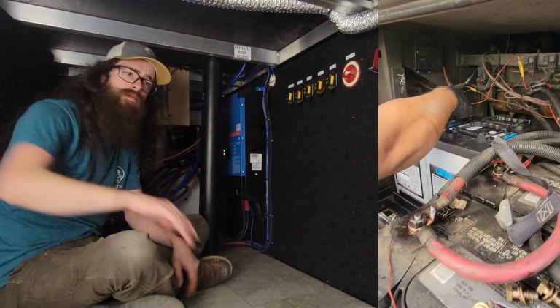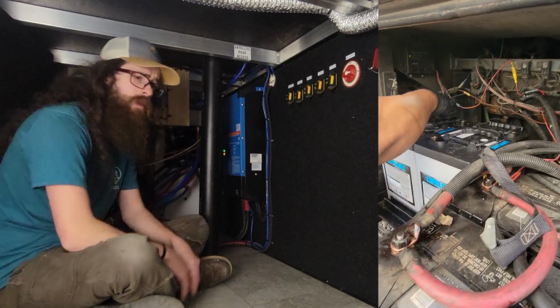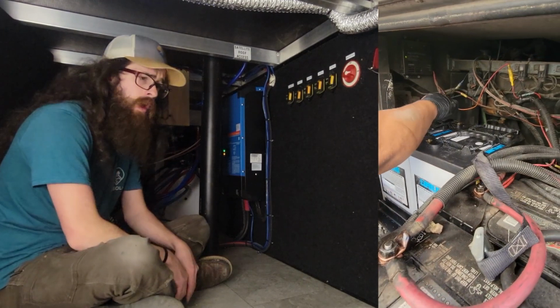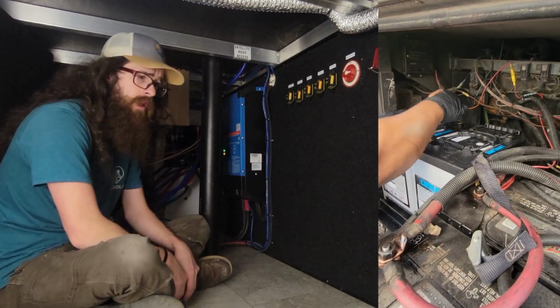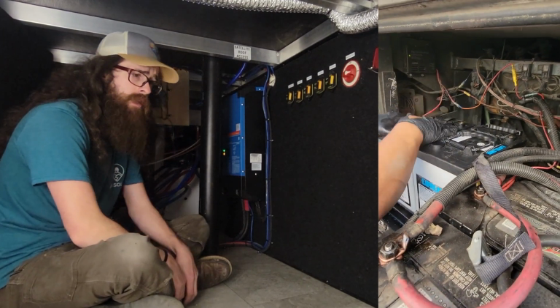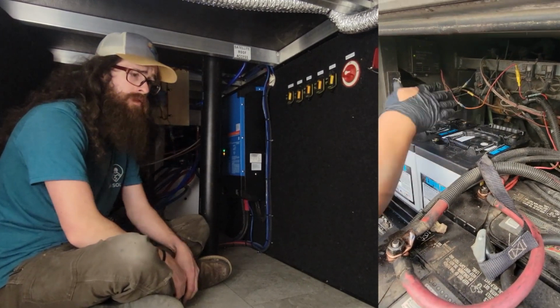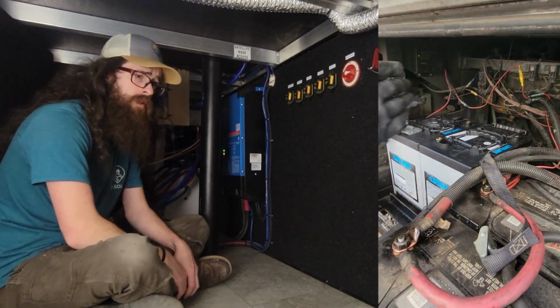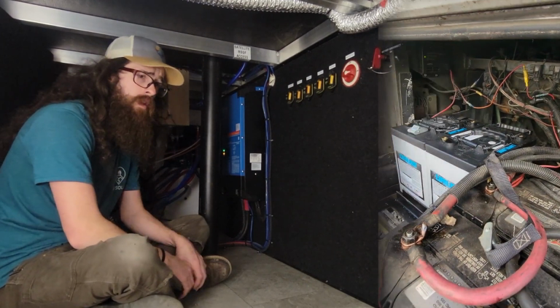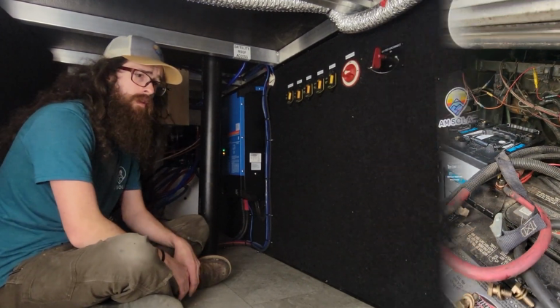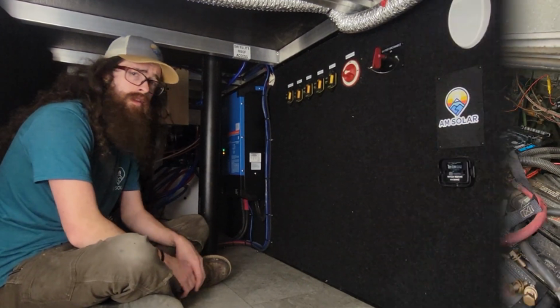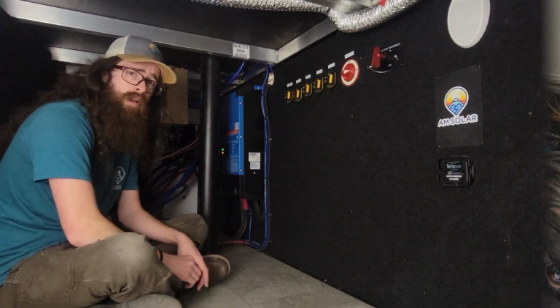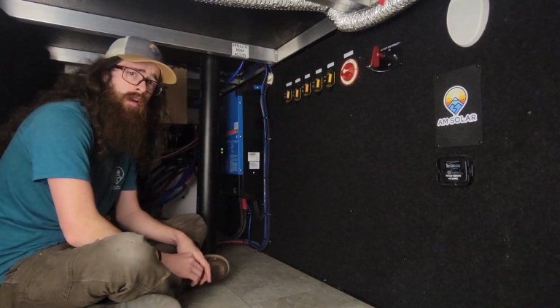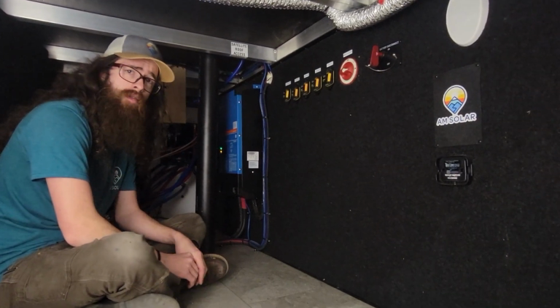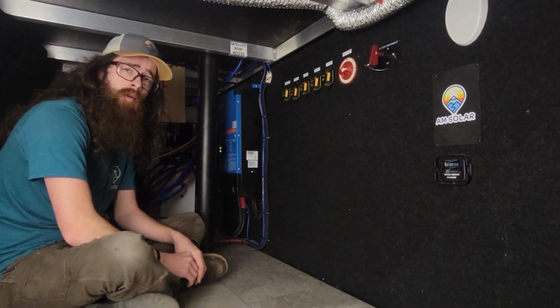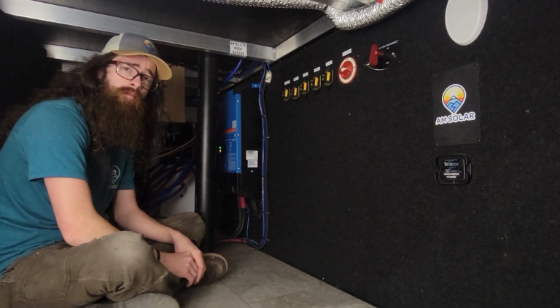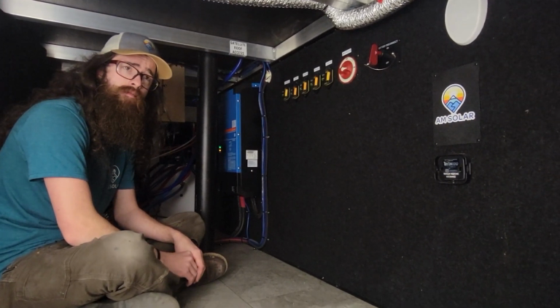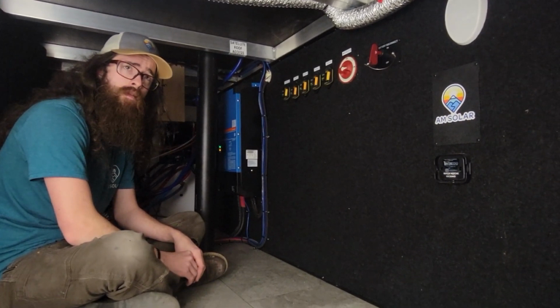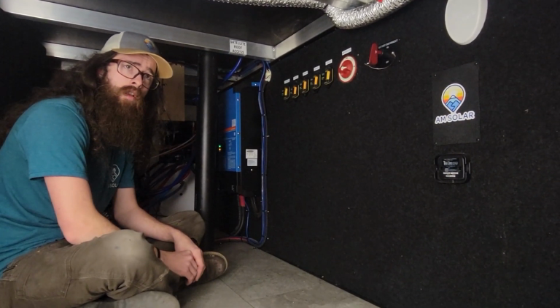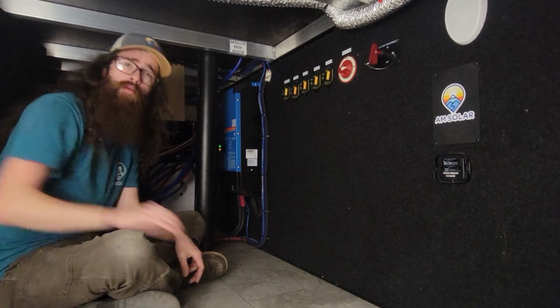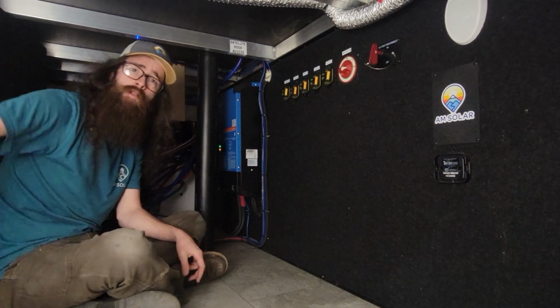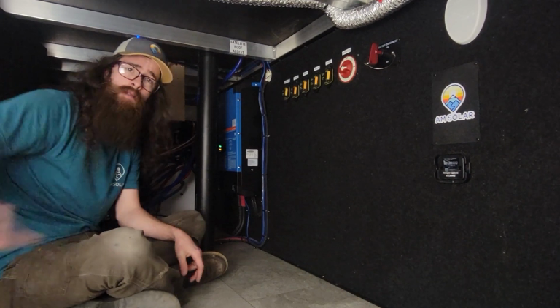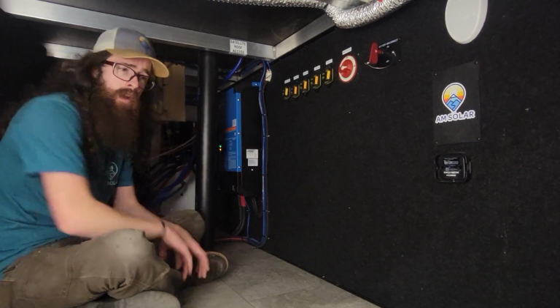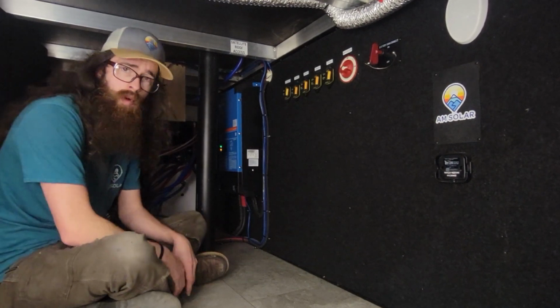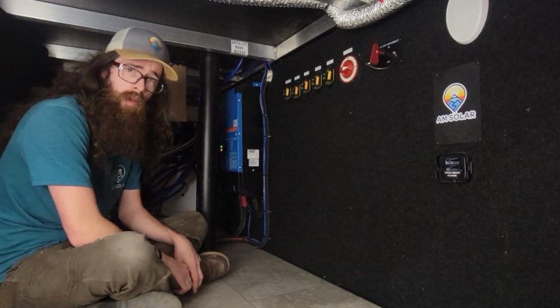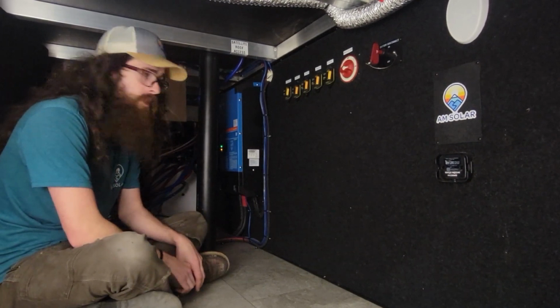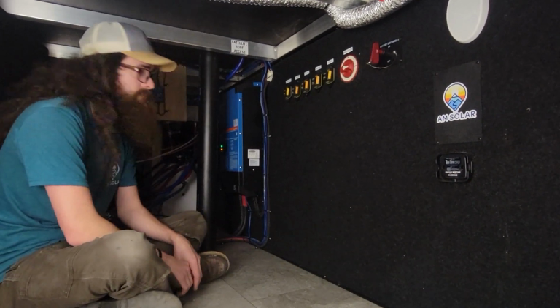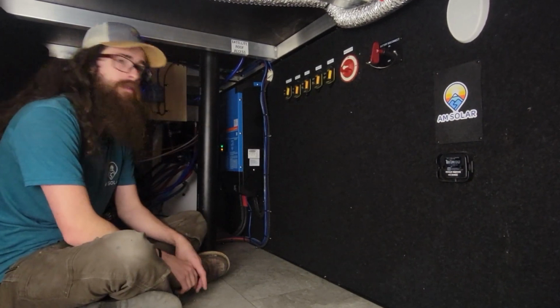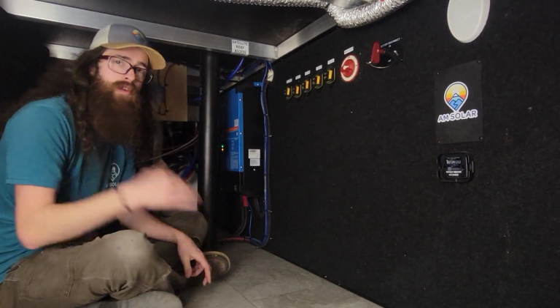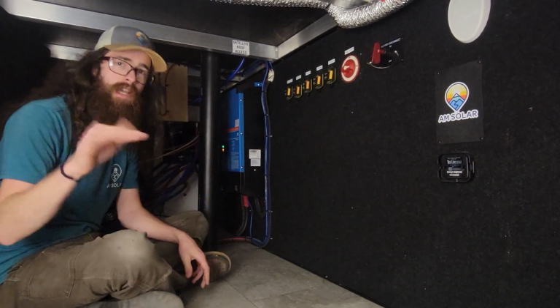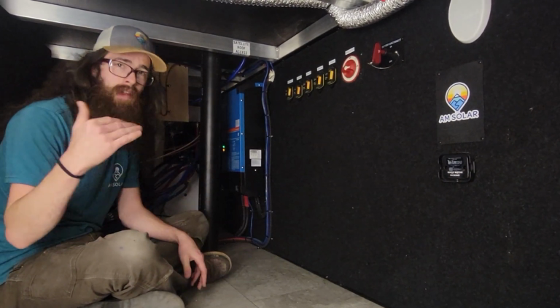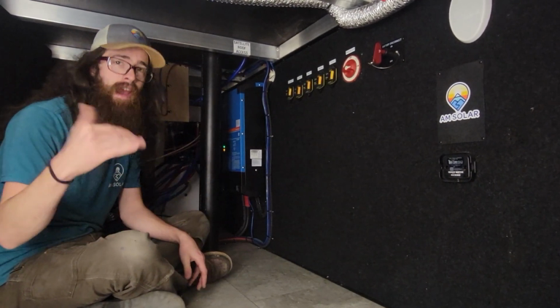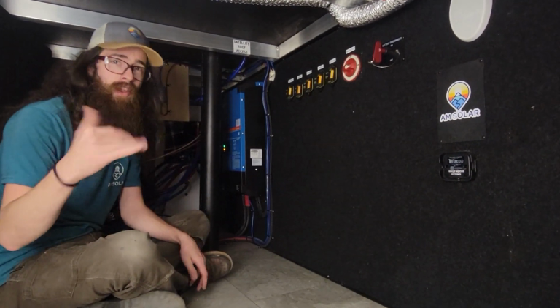A lot of times these rigs have a lot of space back here to work with — nope, not this one. We had to cut that out of there.